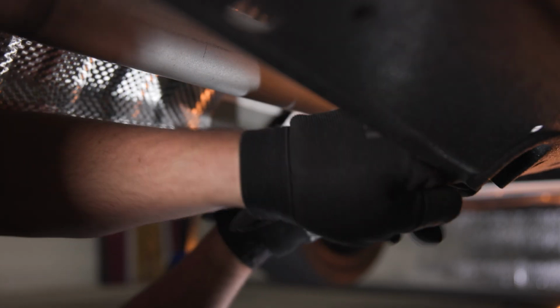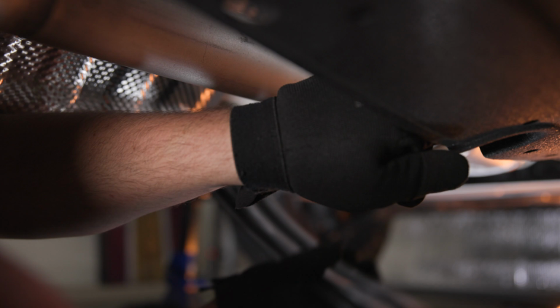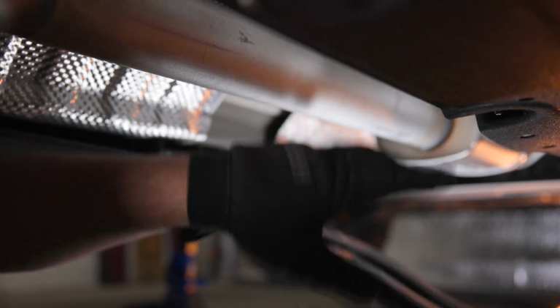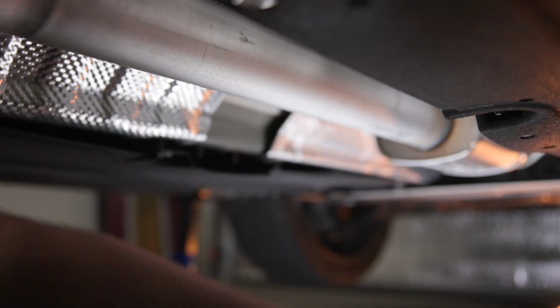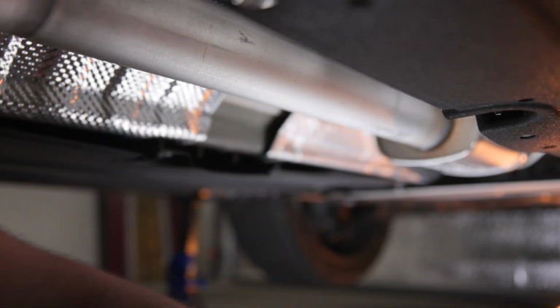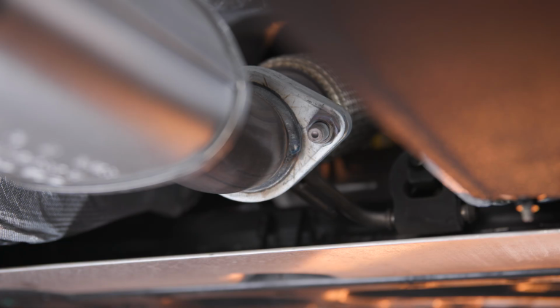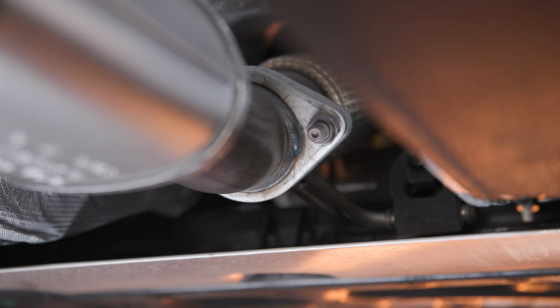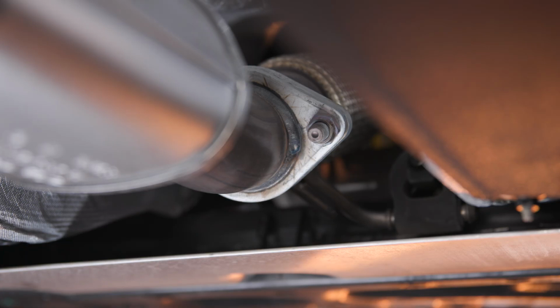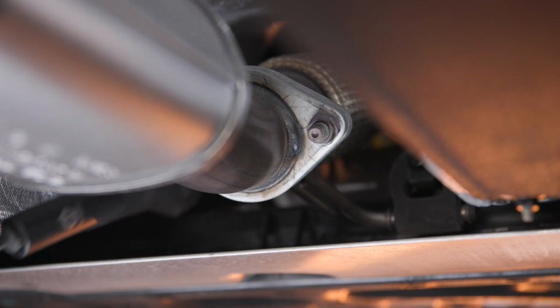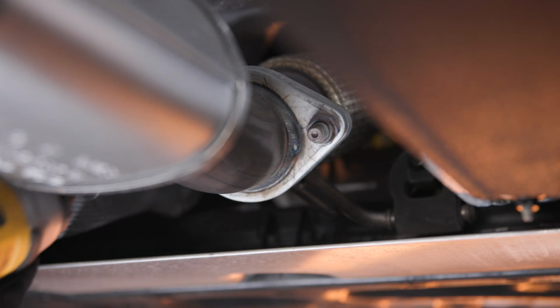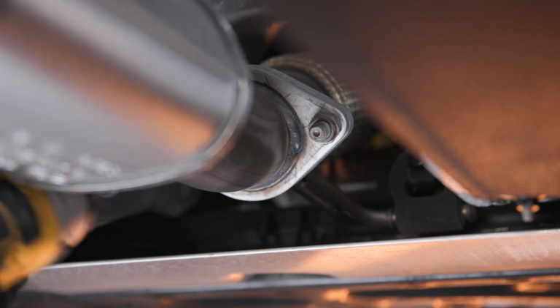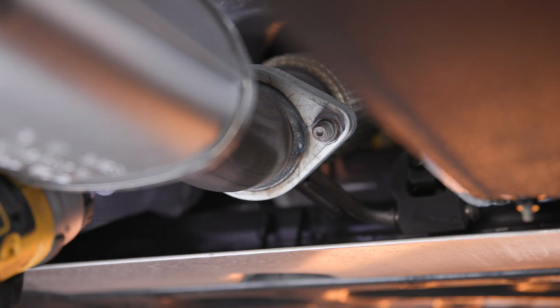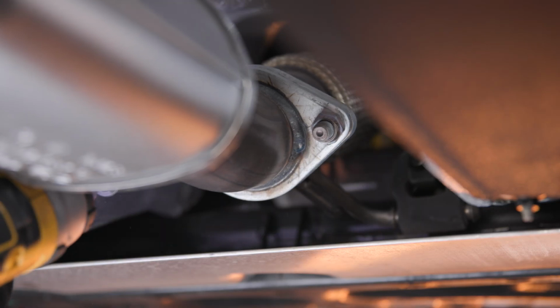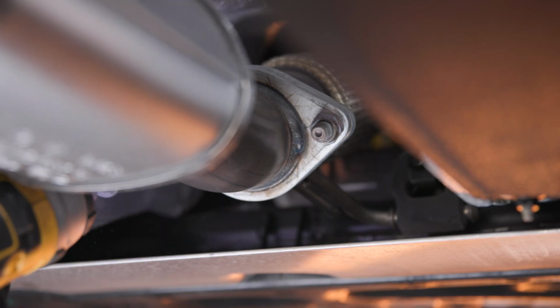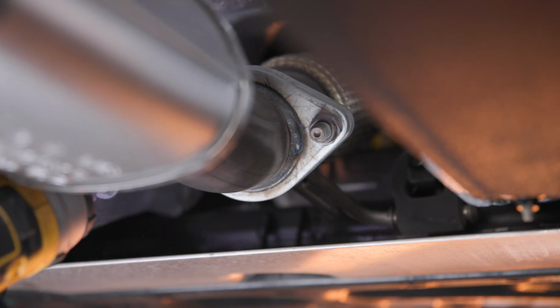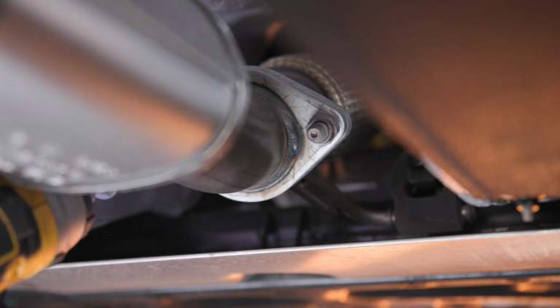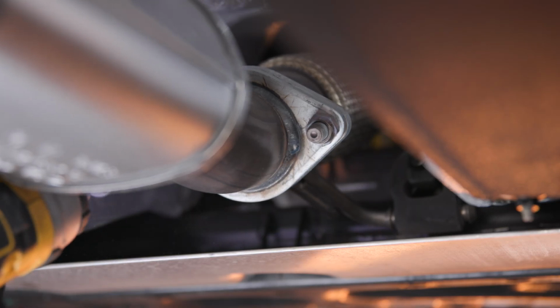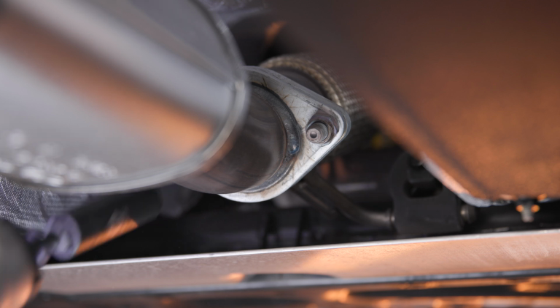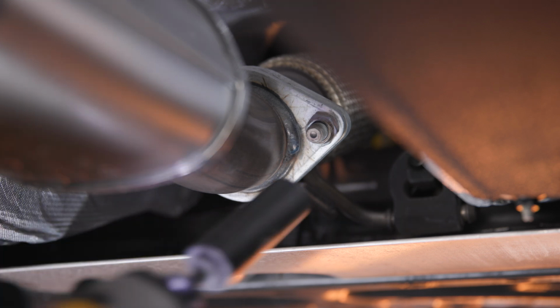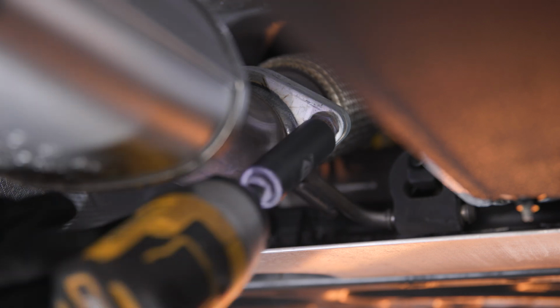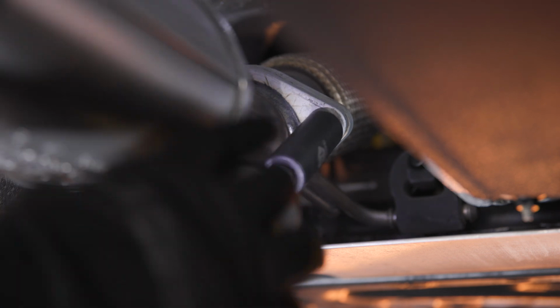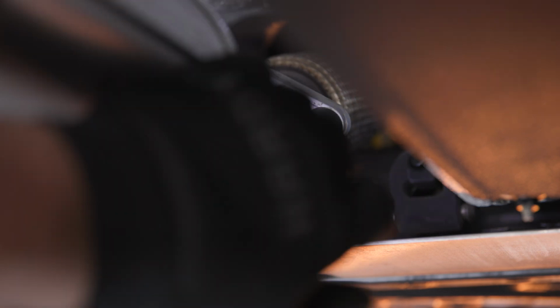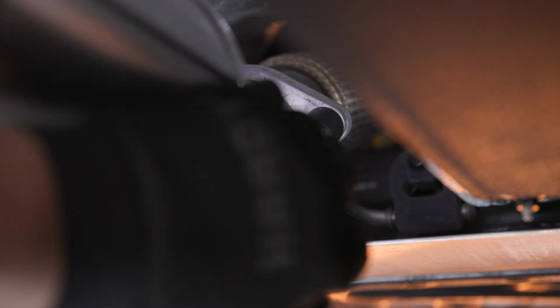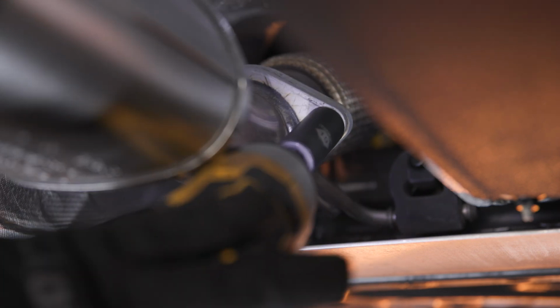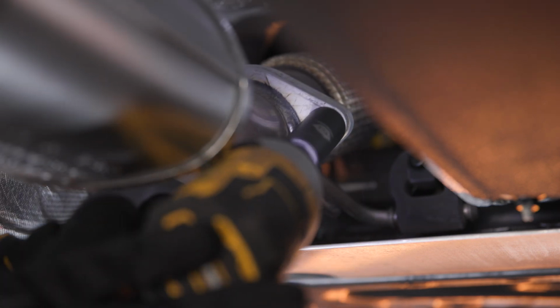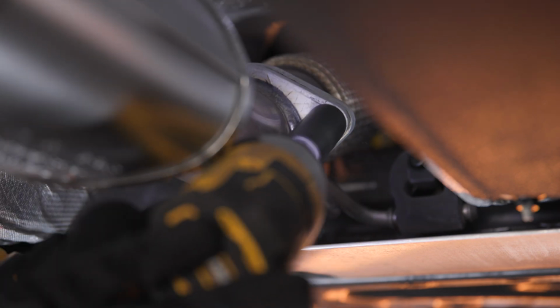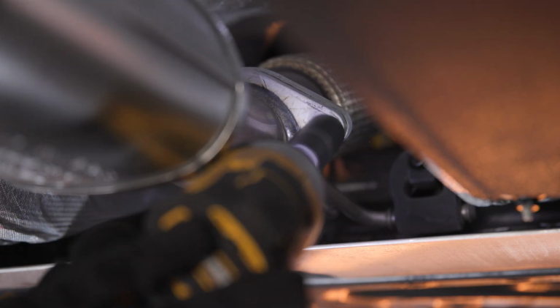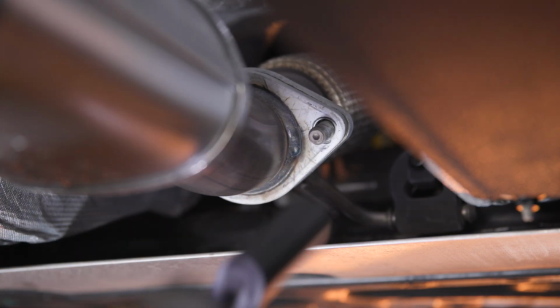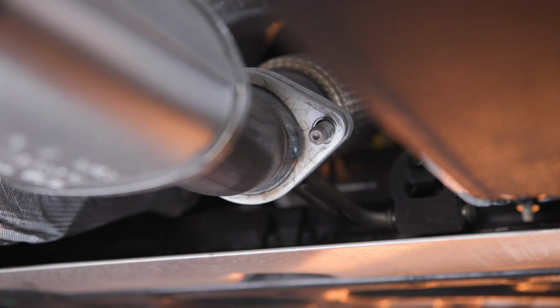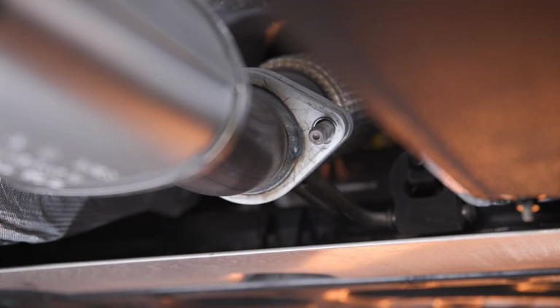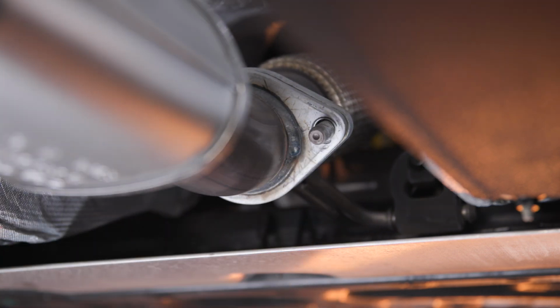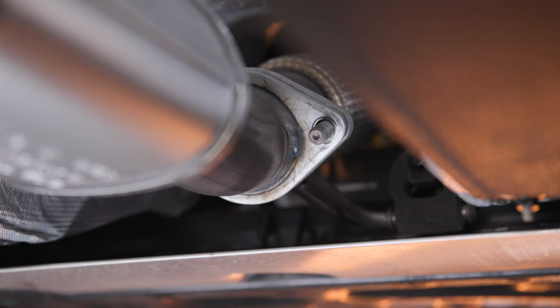With that out of the way, you can now head up to the forward exhaust flange and remove the two 19 millimeter nuts securing the mid-pipe to the factory downpipe. Be sure to save the mounting hardware and gaskets to be used with the new mid-pipe.